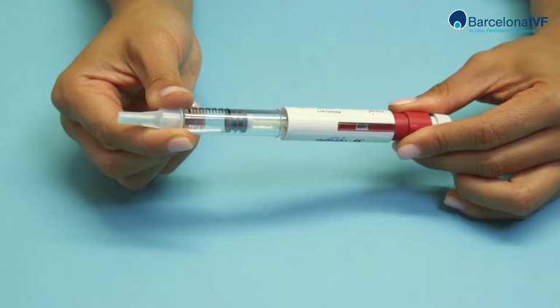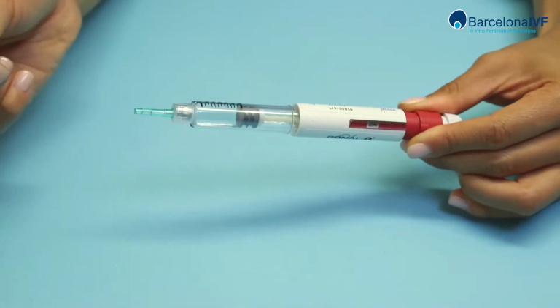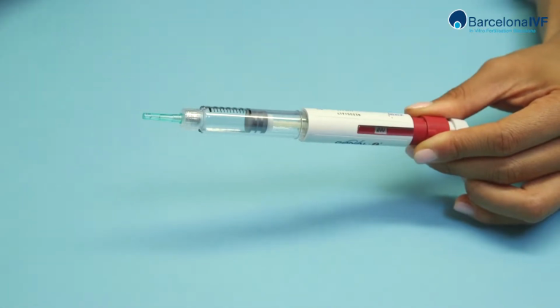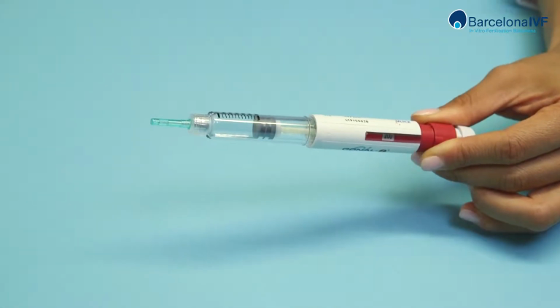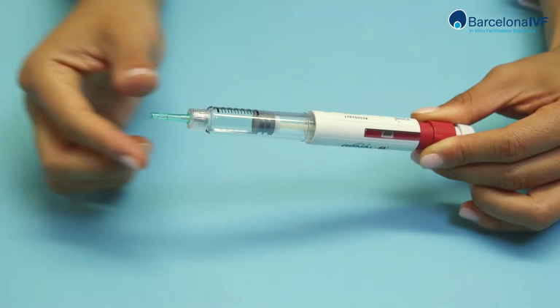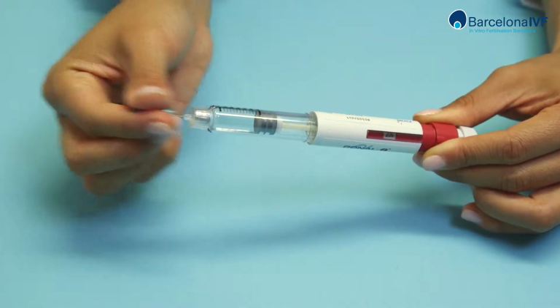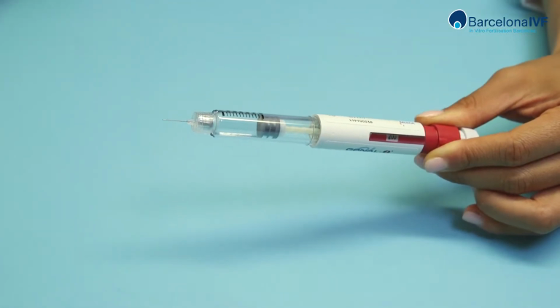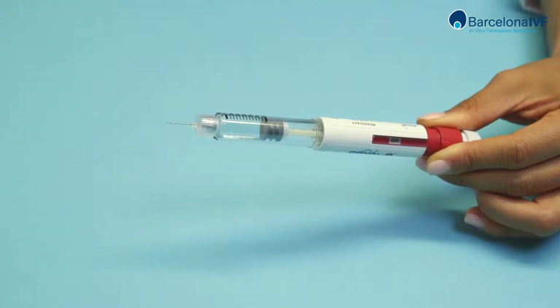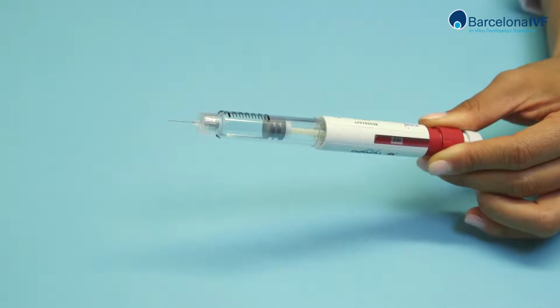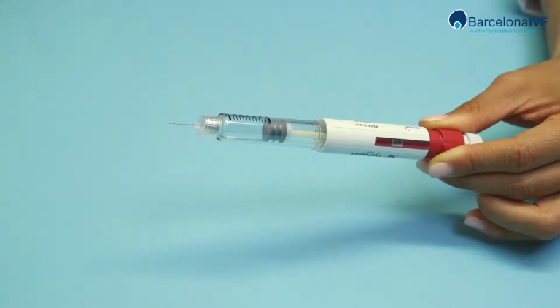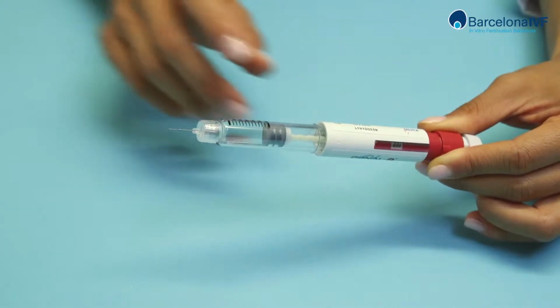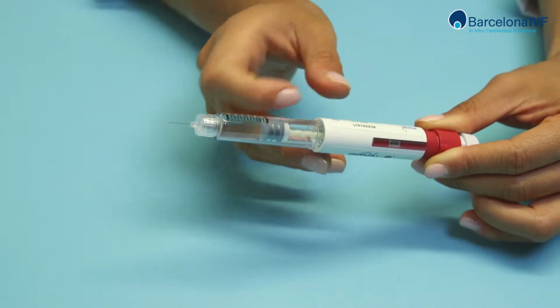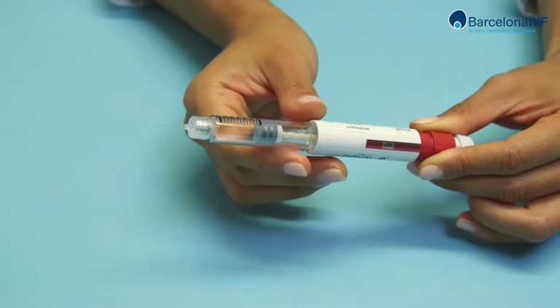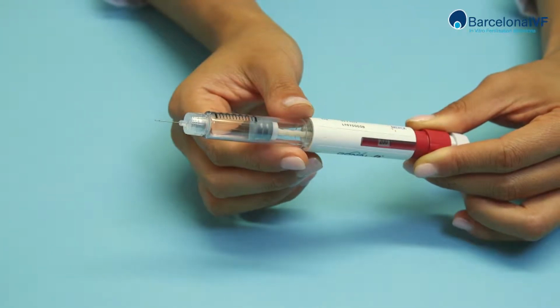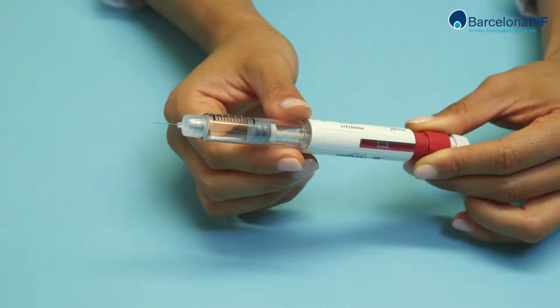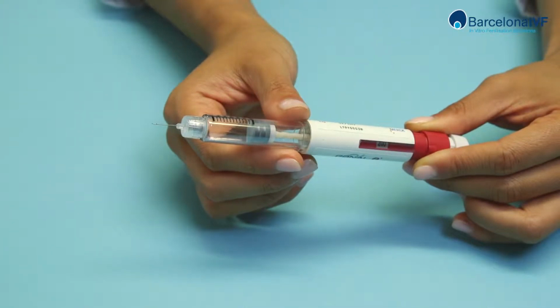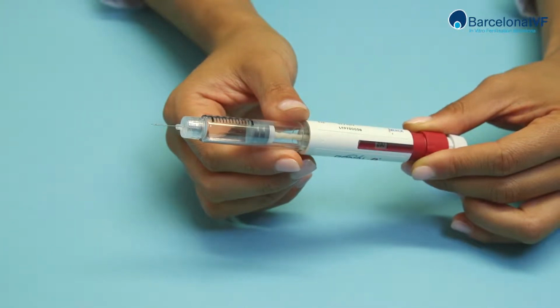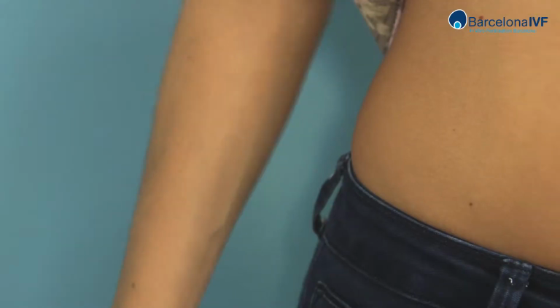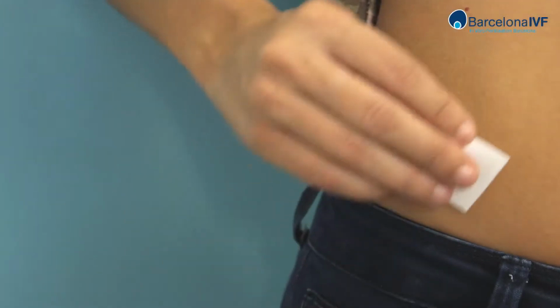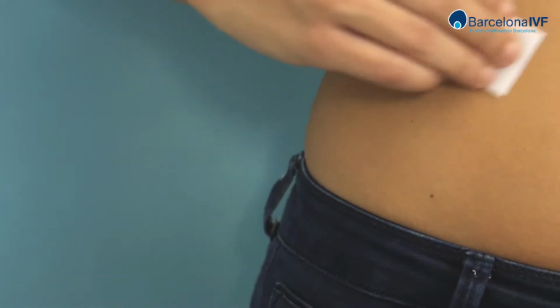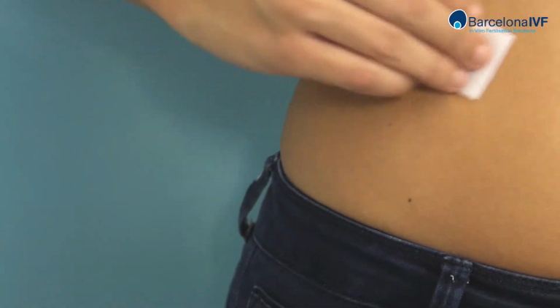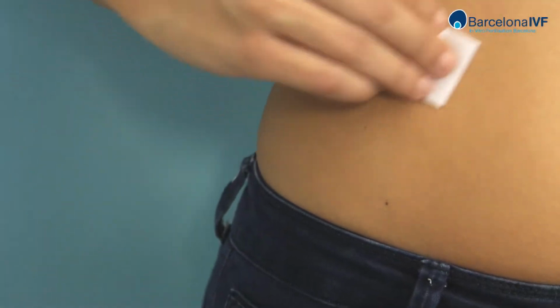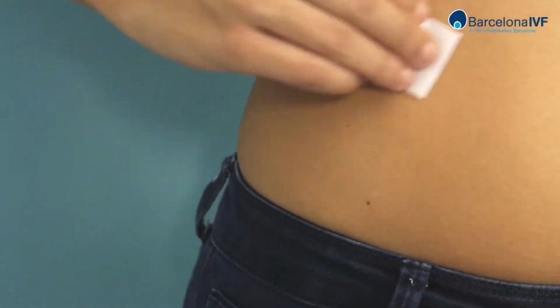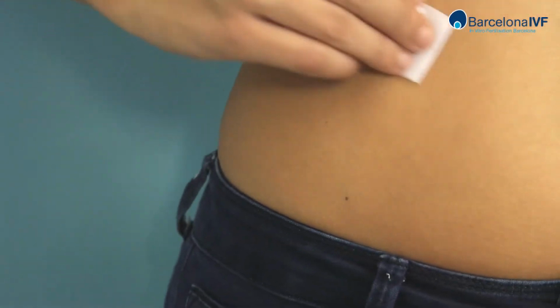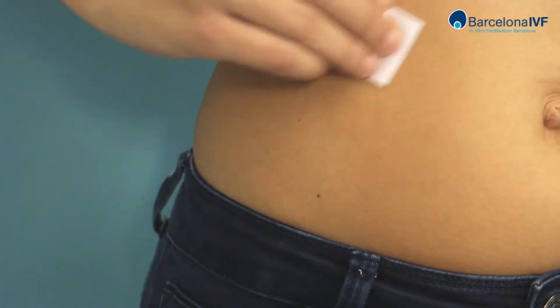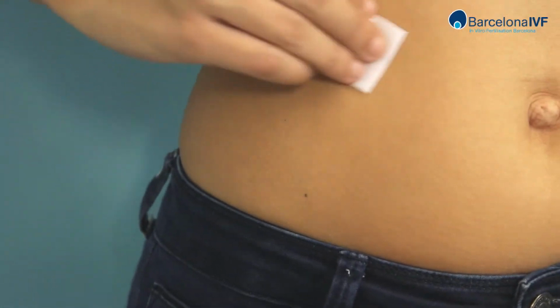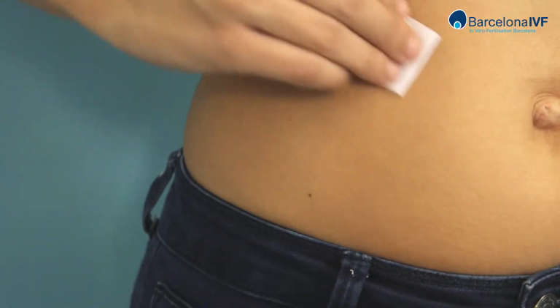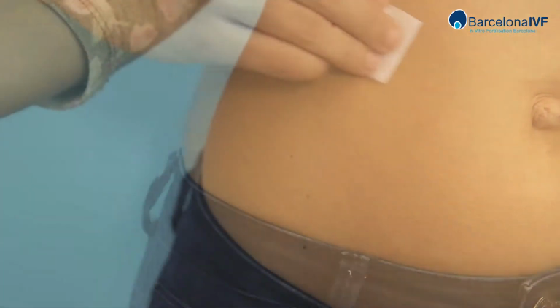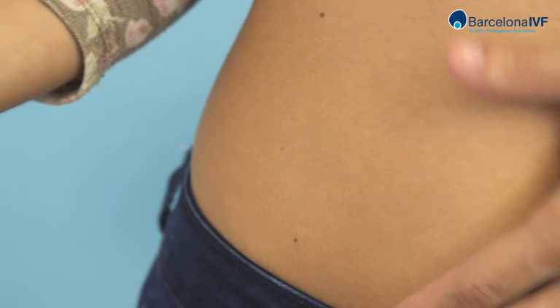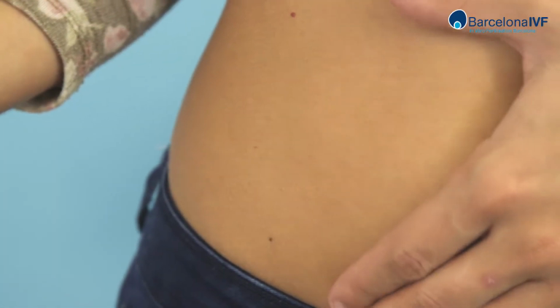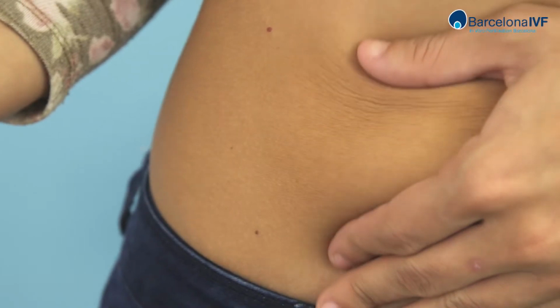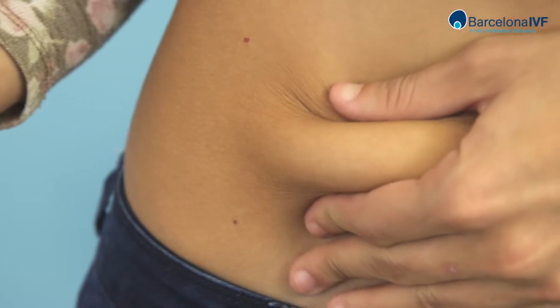Remove the protector from the needle. Everything is now ready for application. Clean the abdominal area with an alcohol wipe. Pinch the area where you want to apply the medication with one hand.